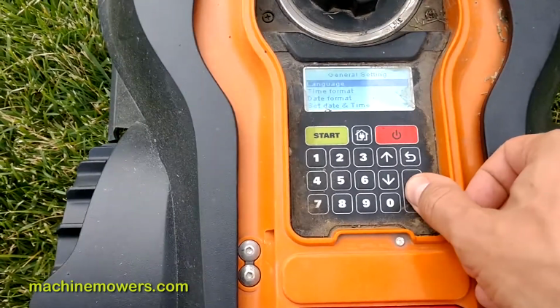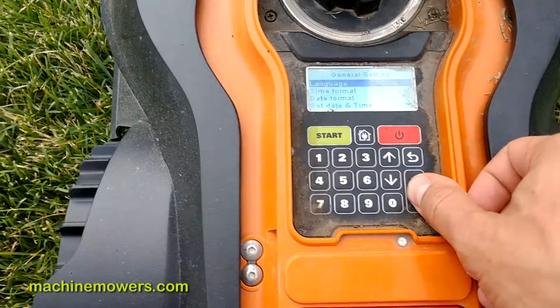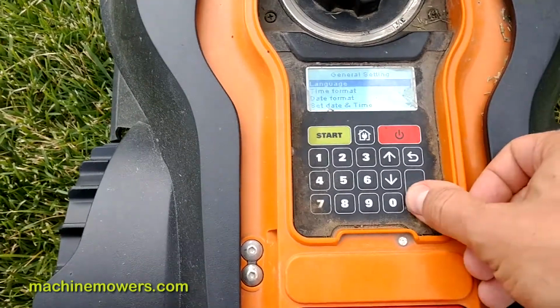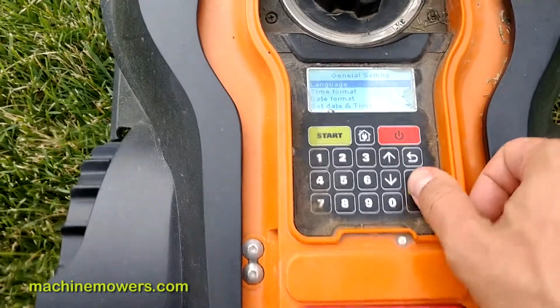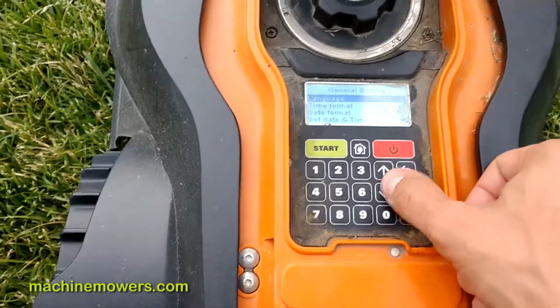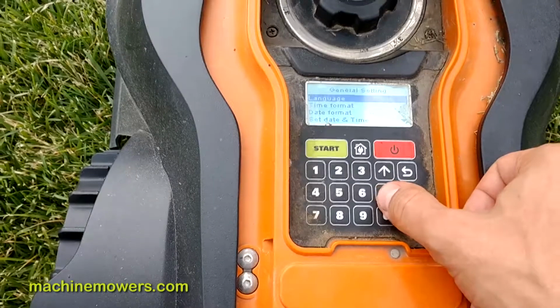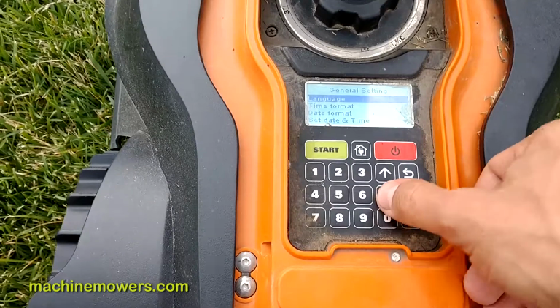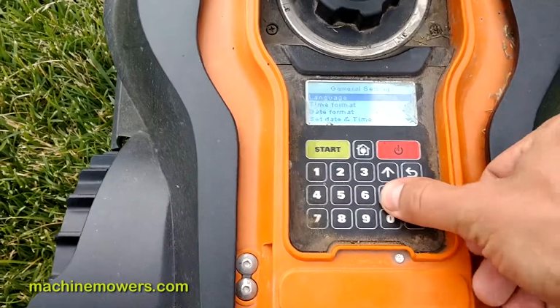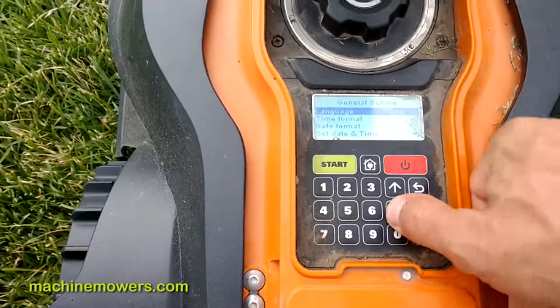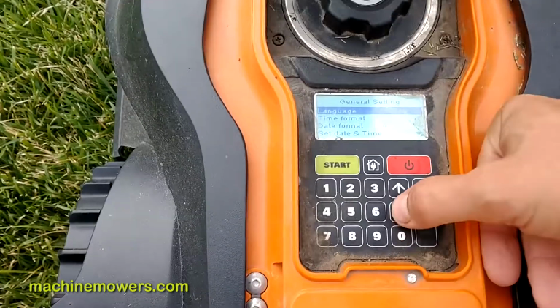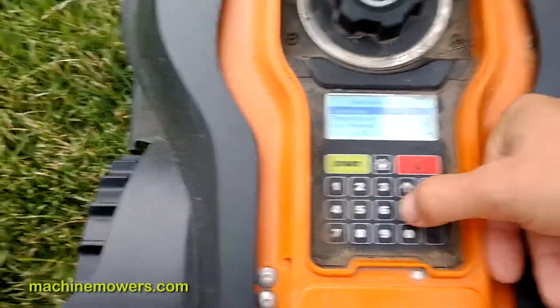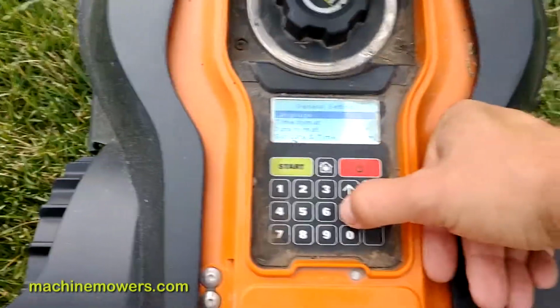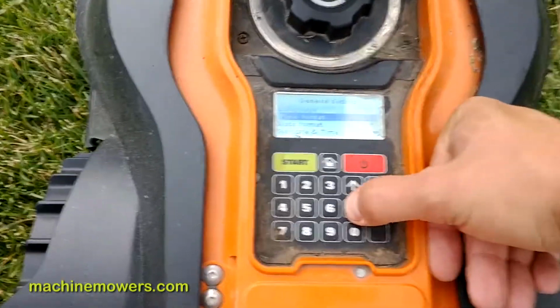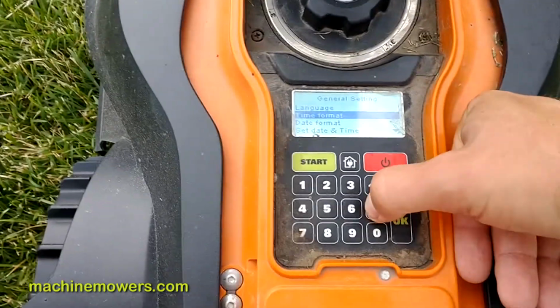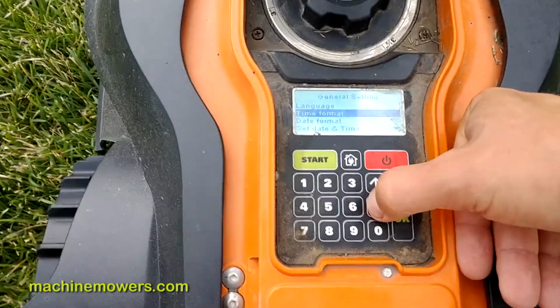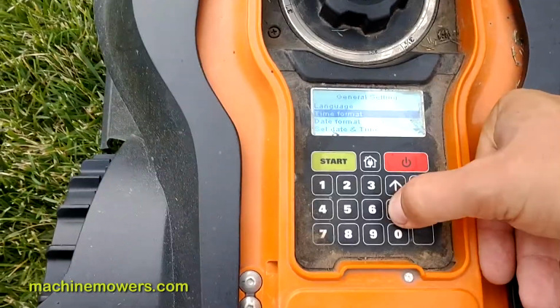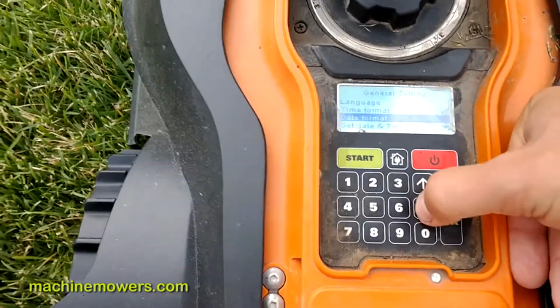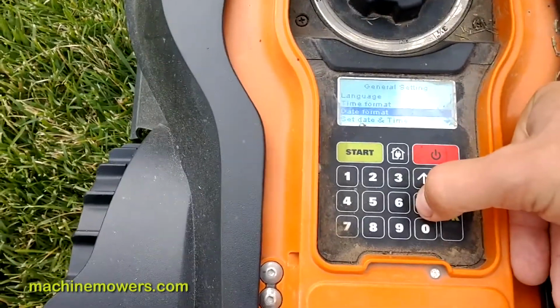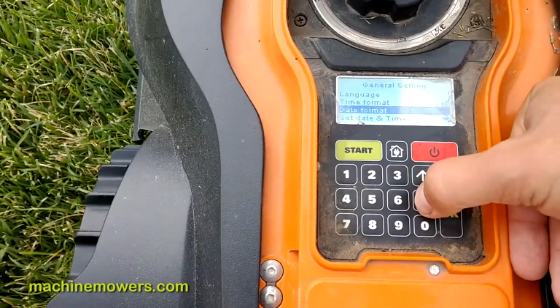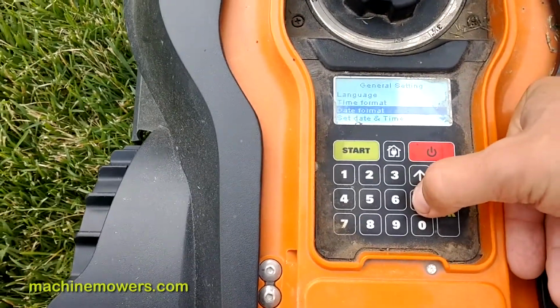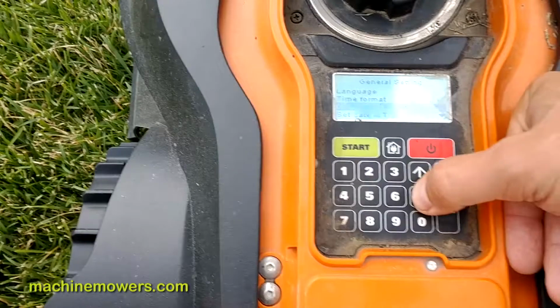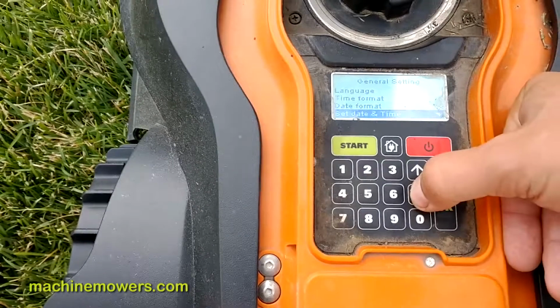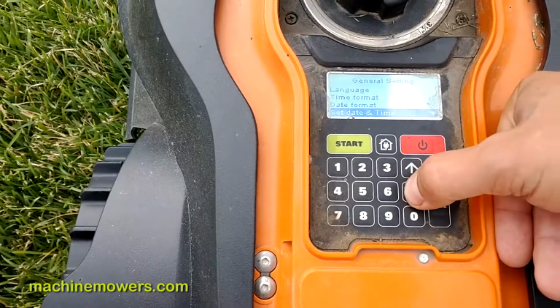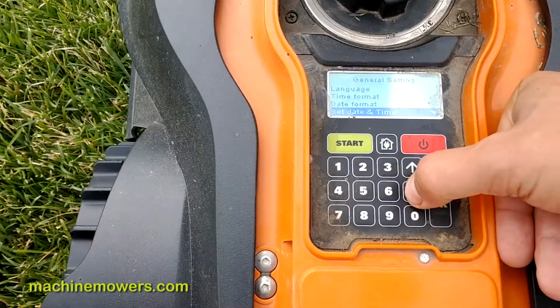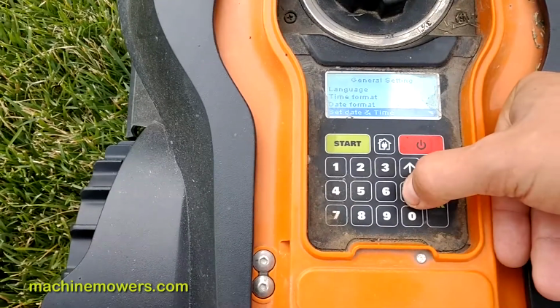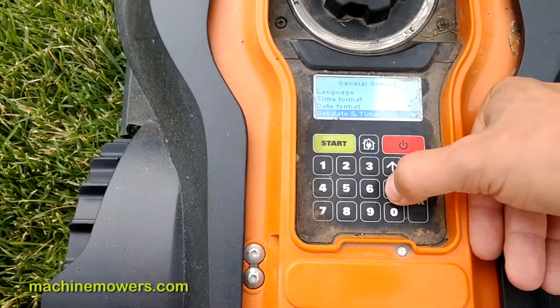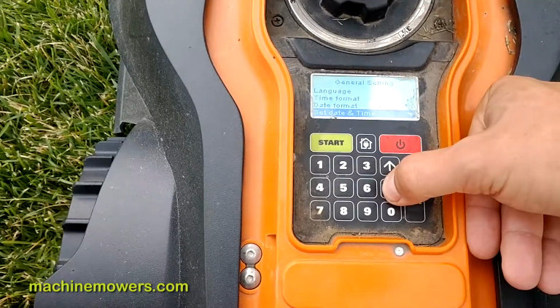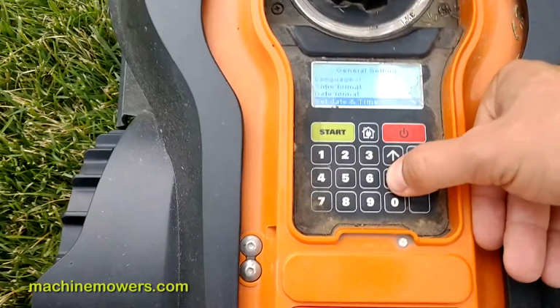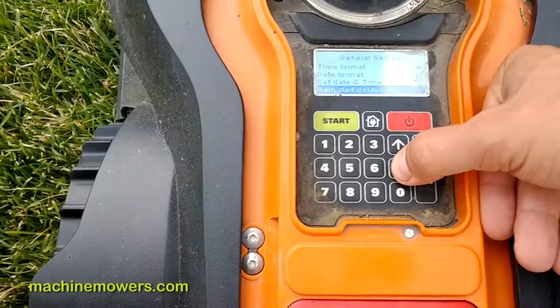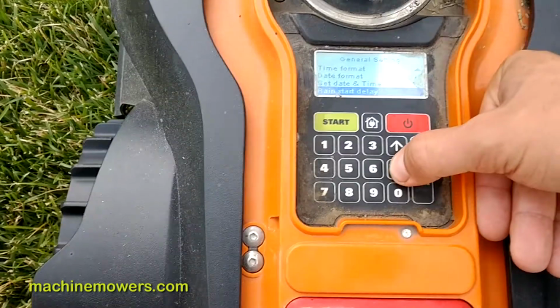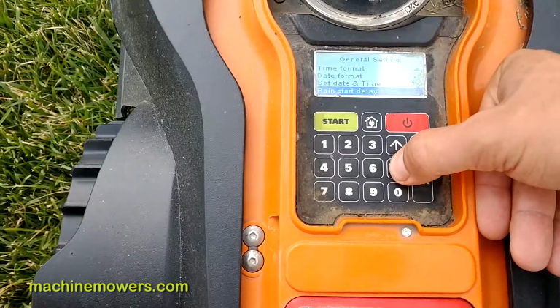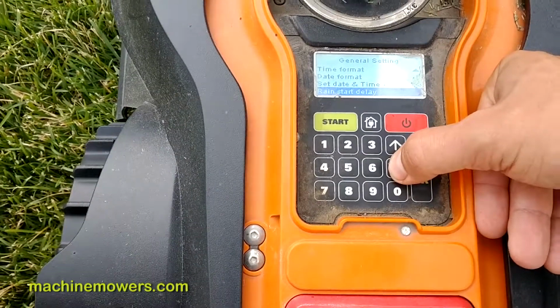I just hit okay, and you see we're in general settings — language. We don't need to change language, we don't need to change time format, we don't need to change date format, we don't need to change date time.